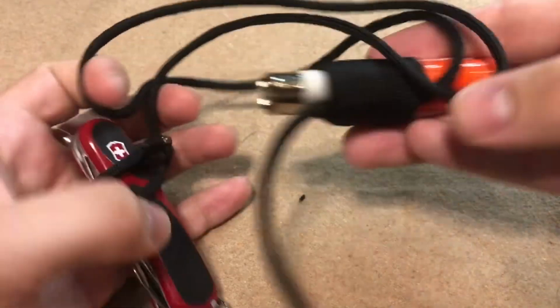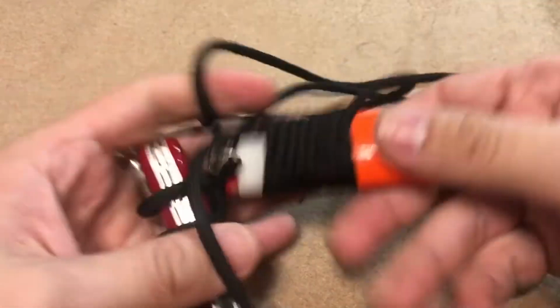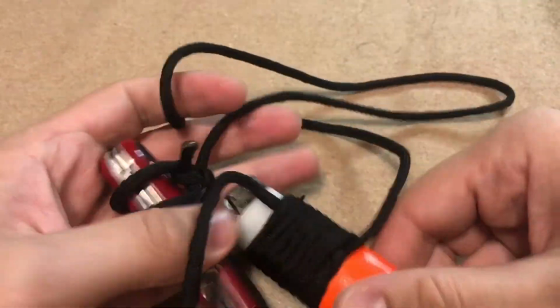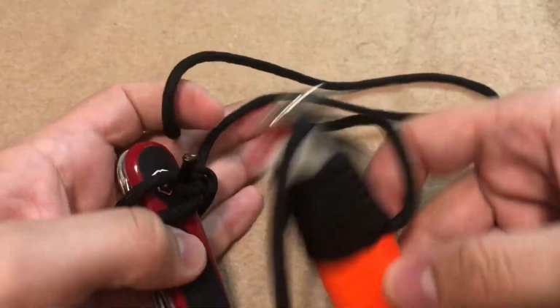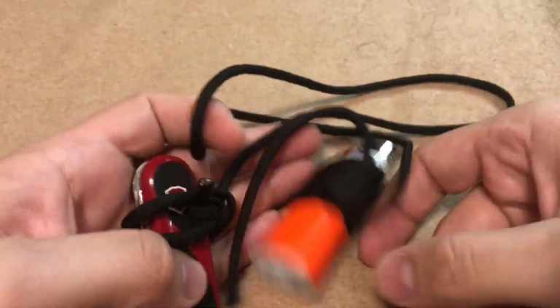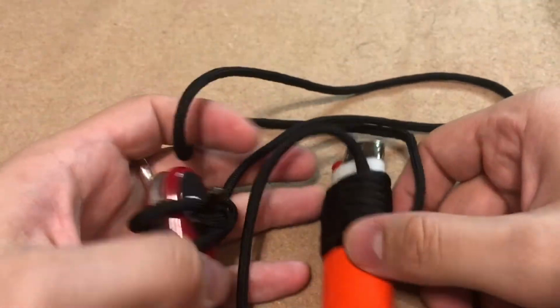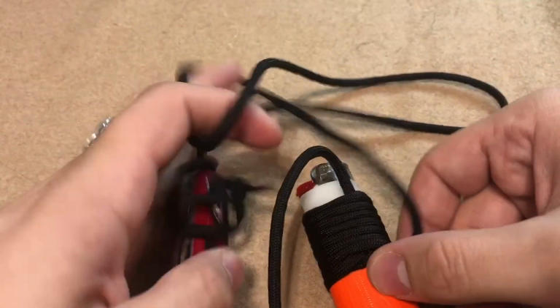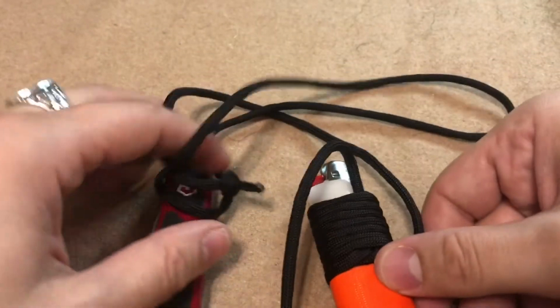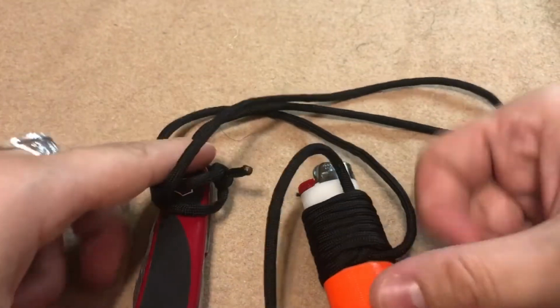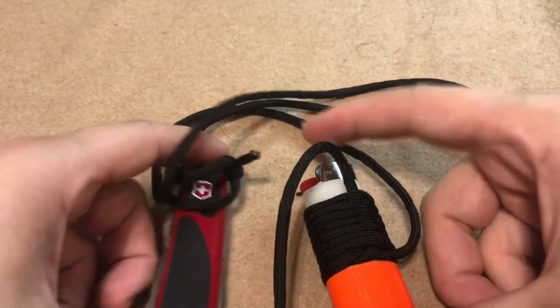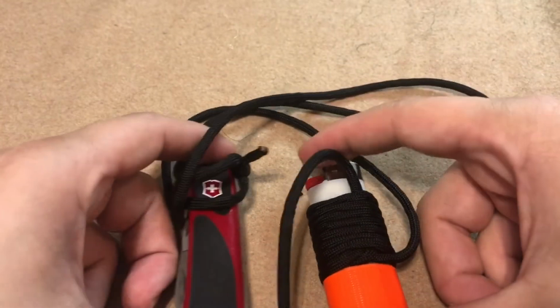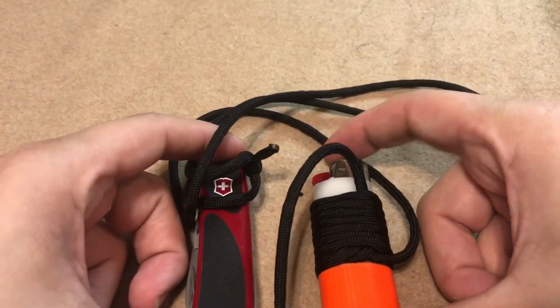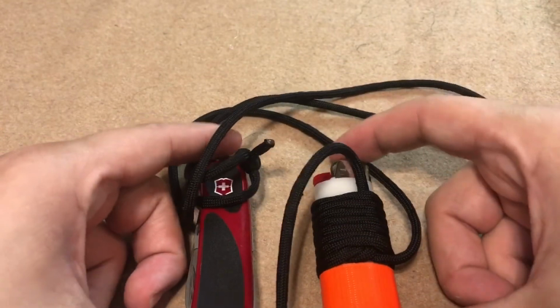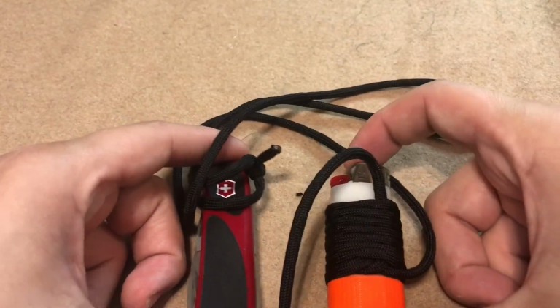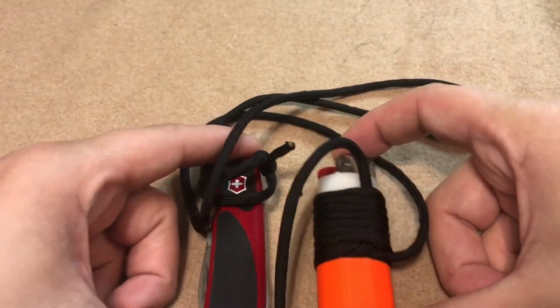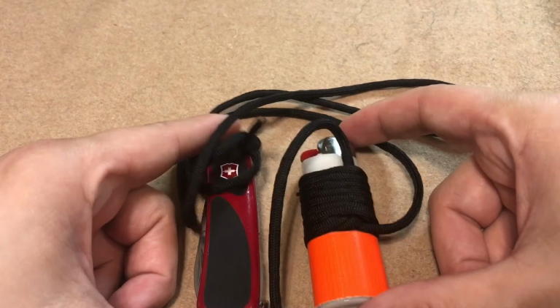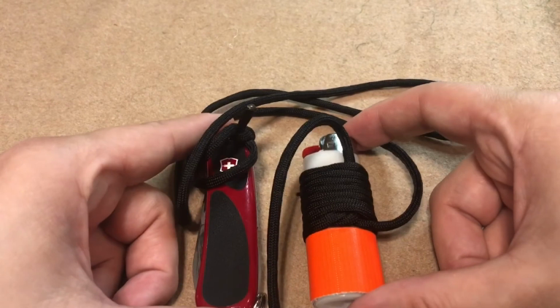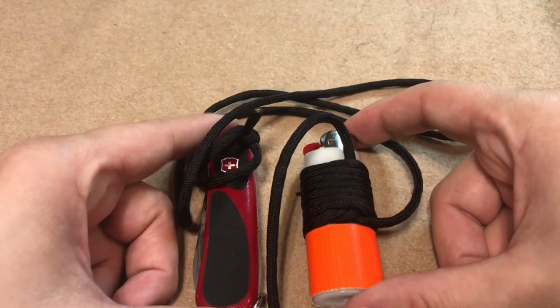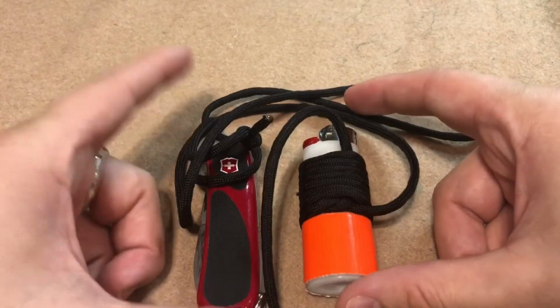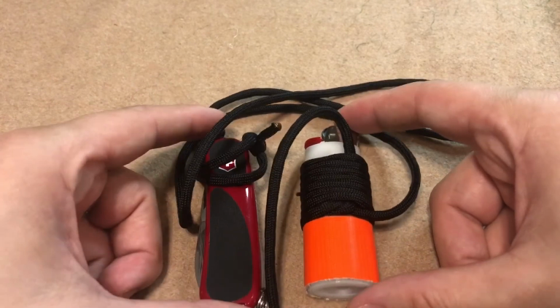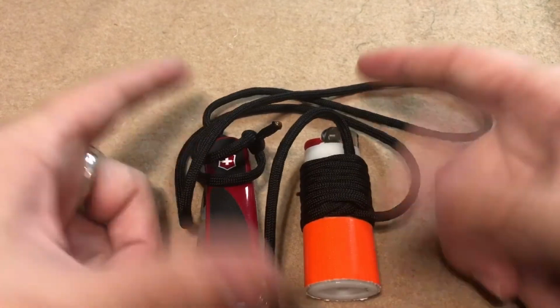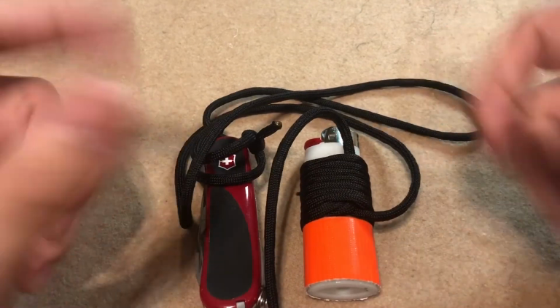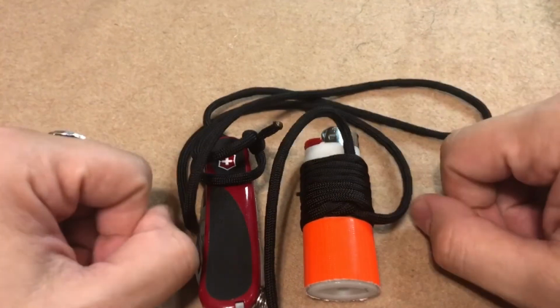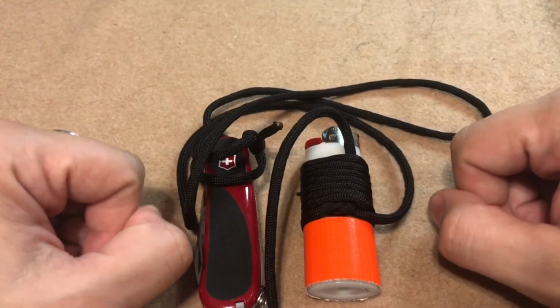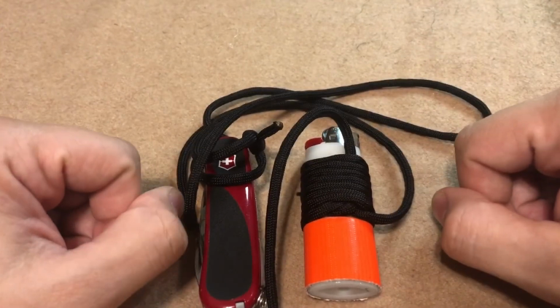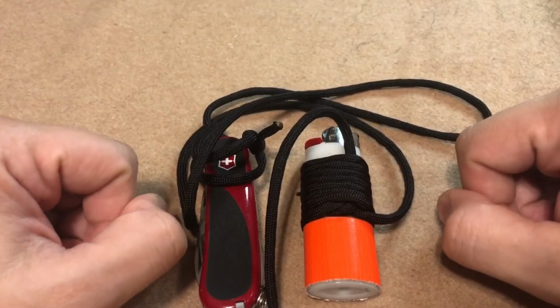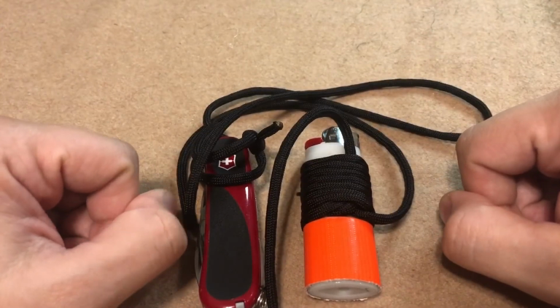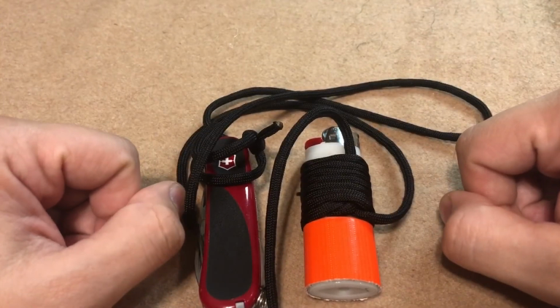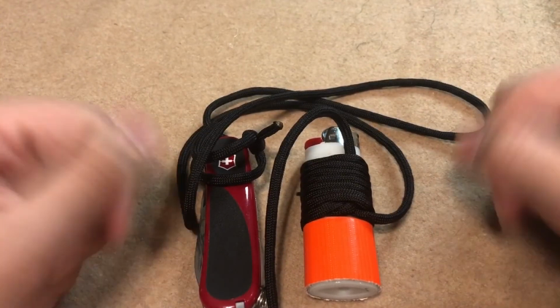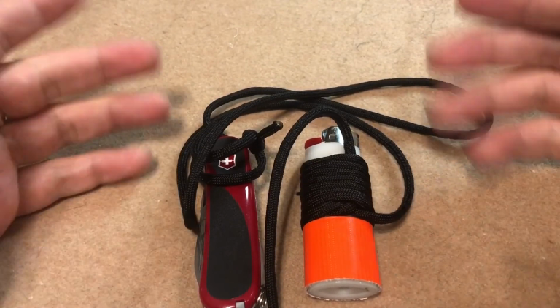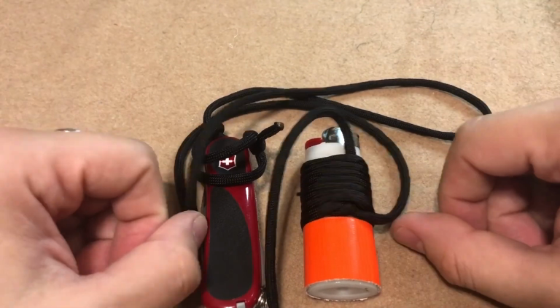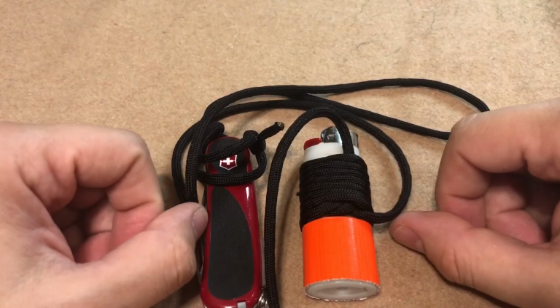Alrighty folks, those are just three — I guess technically four — Bic lighter survival hacks. Hope you all enjoyed the video. Stay awesome, folks.